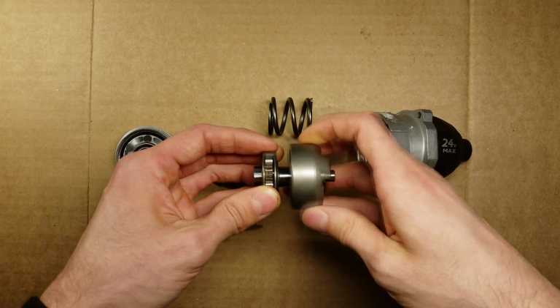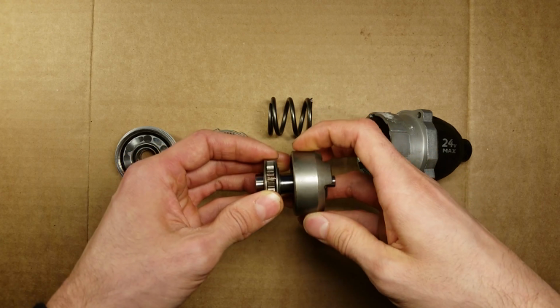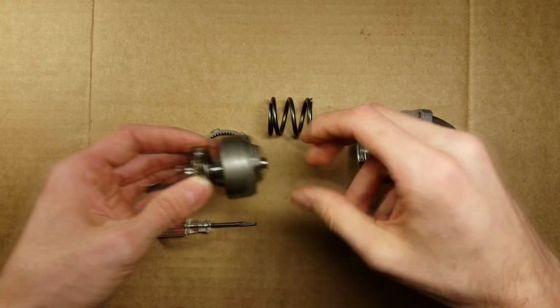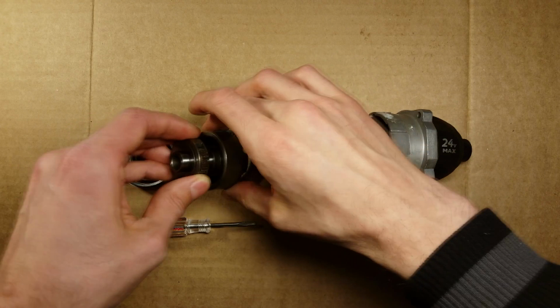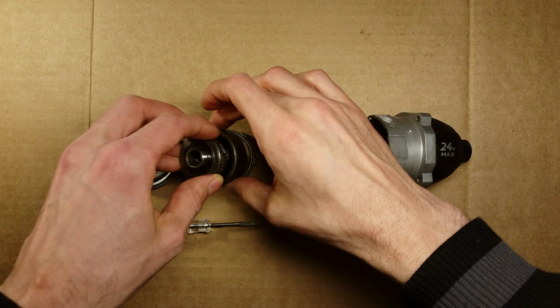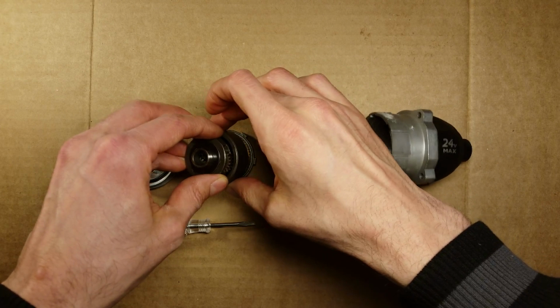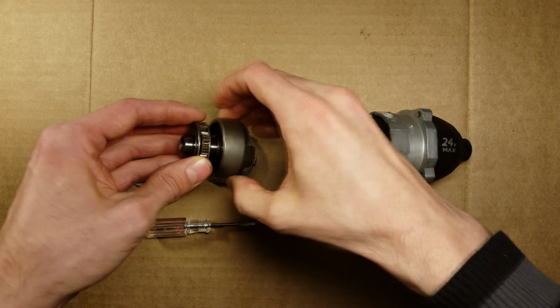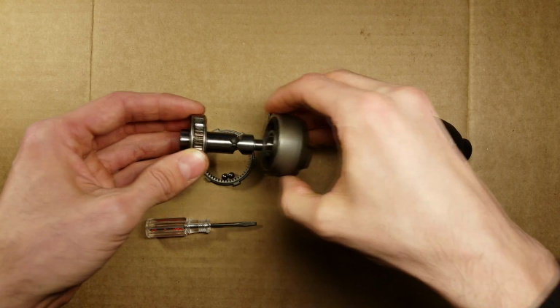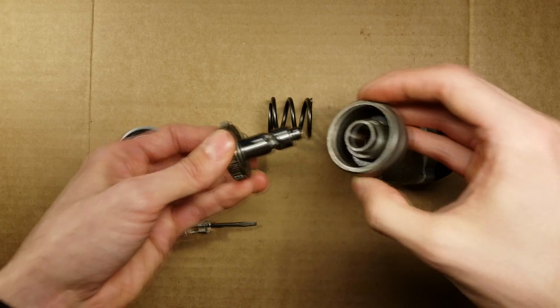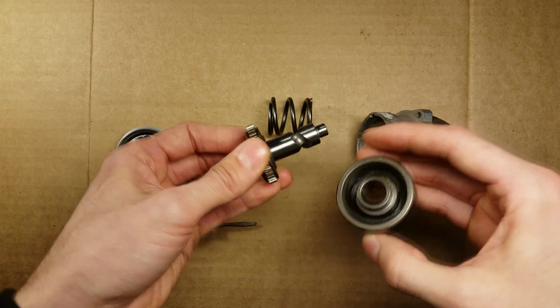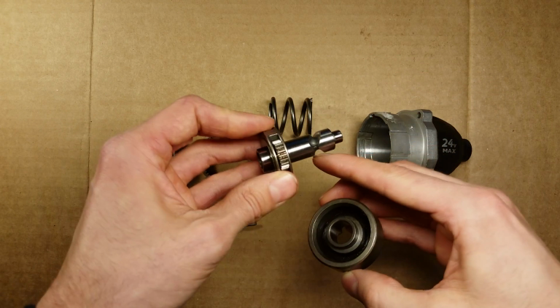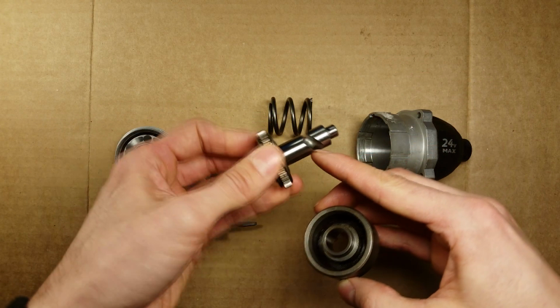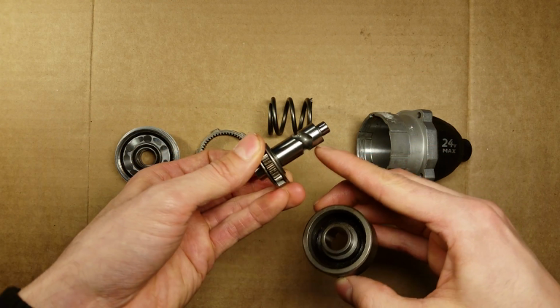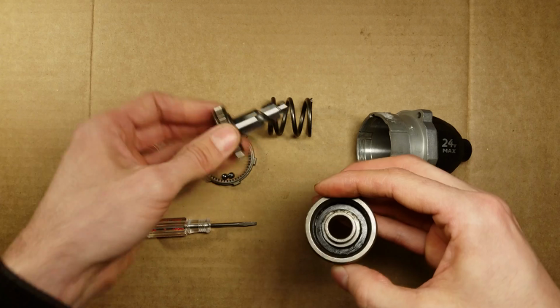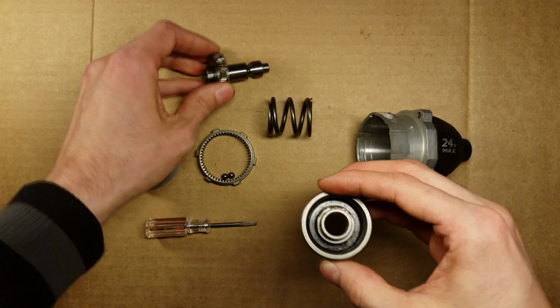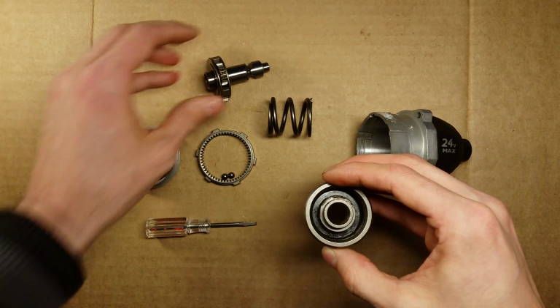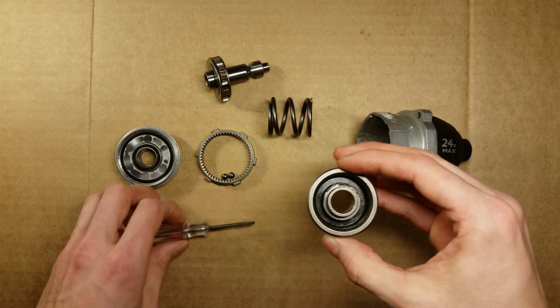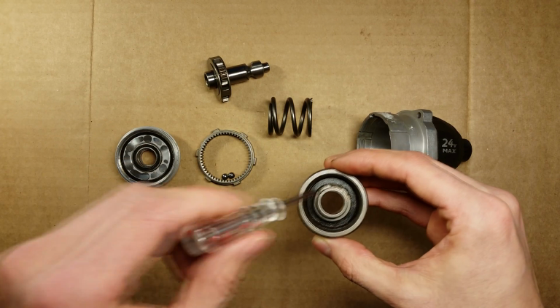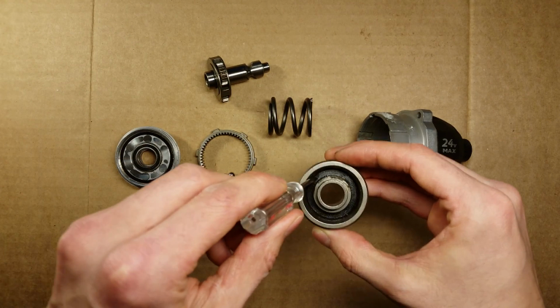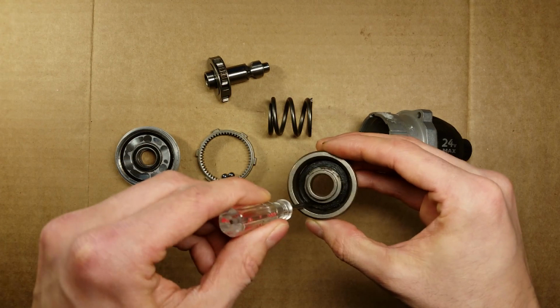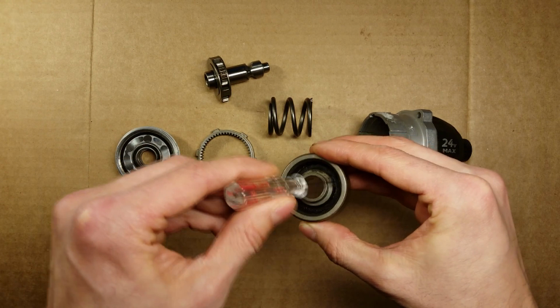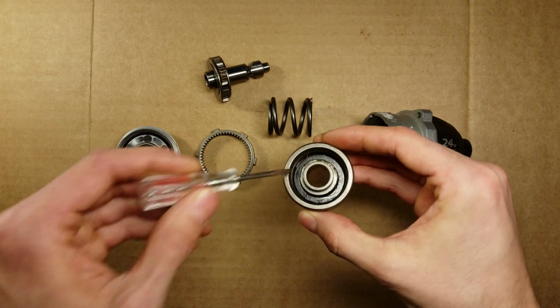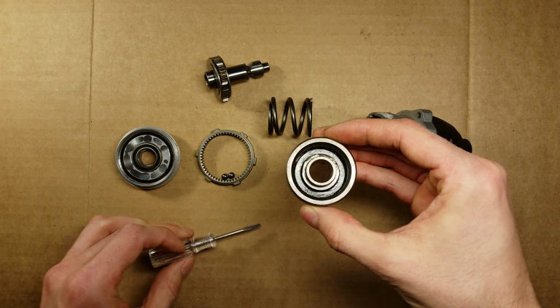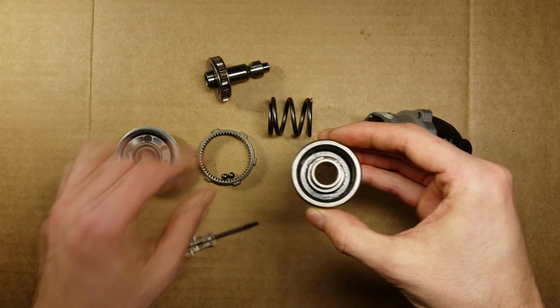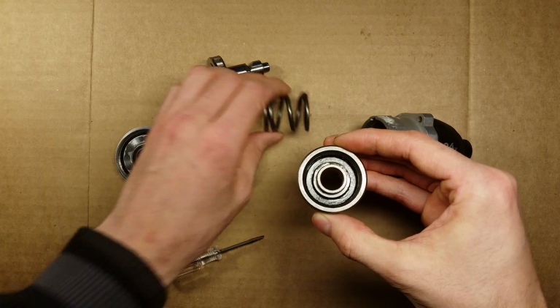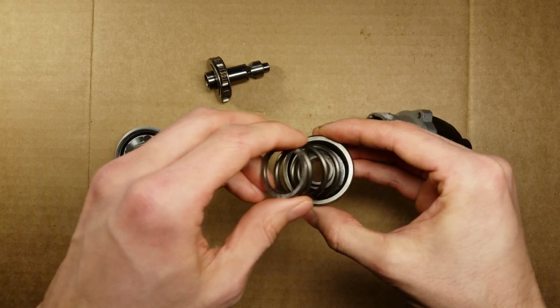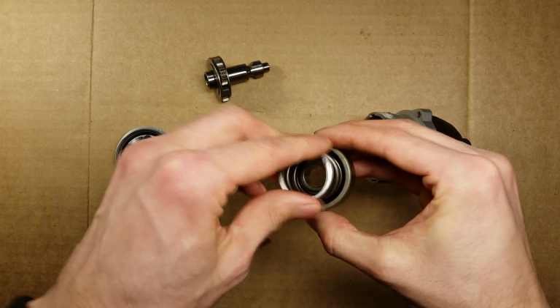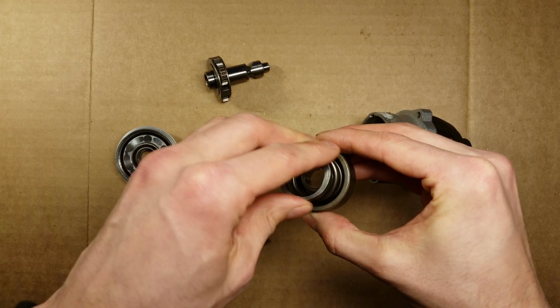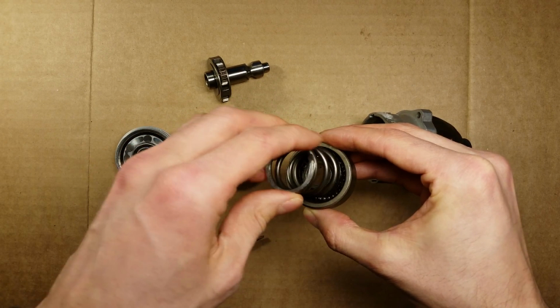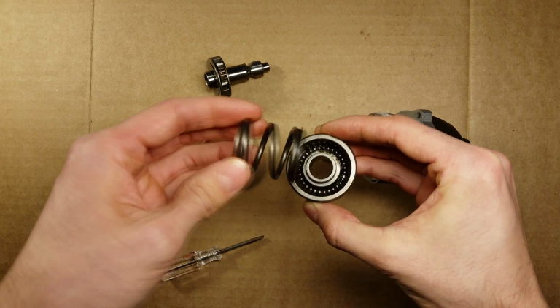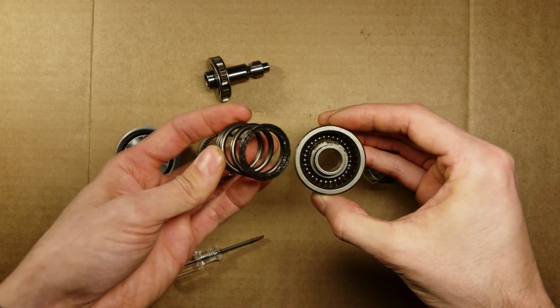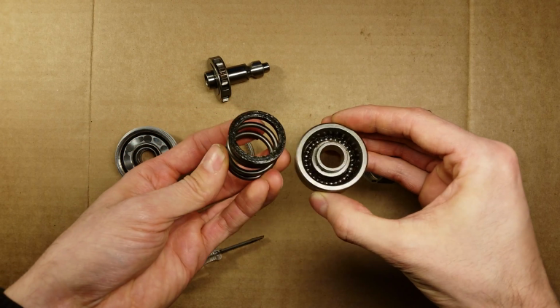Just one quick final note. If you take the impact mechanism apart further, you can see the grooves here a little more clearly, but you will also find that there are a set of ball bearings contained behind this retaining washer that allow the spring to spin freely during the impacting process.